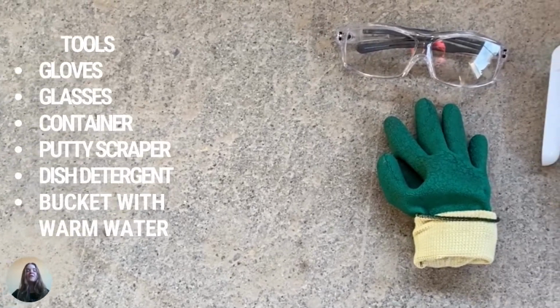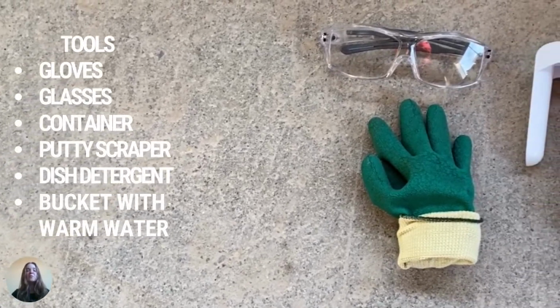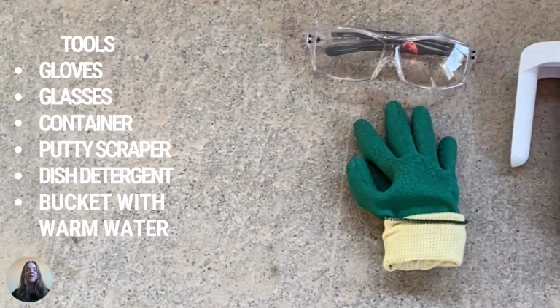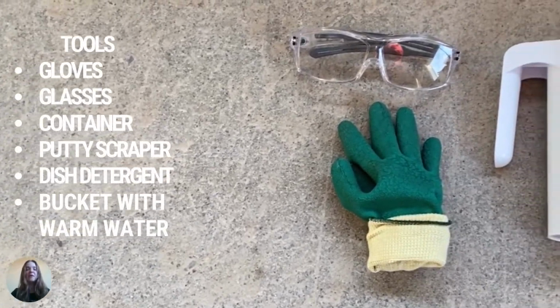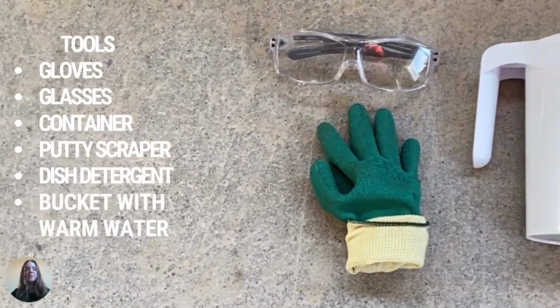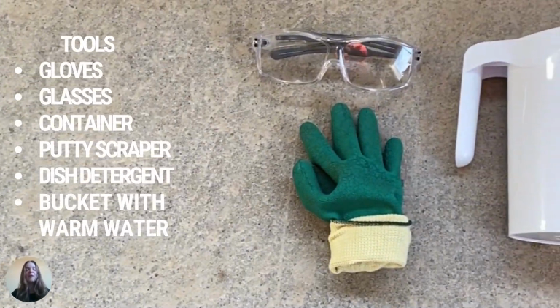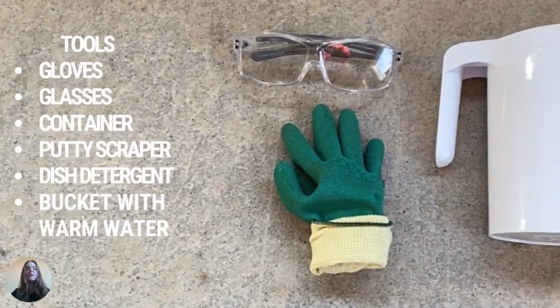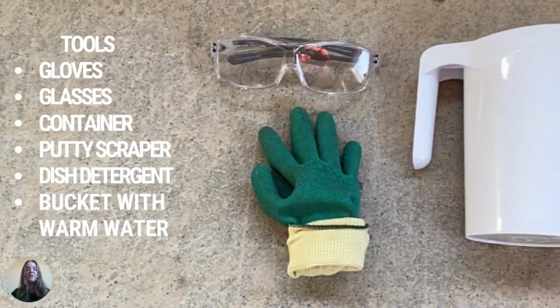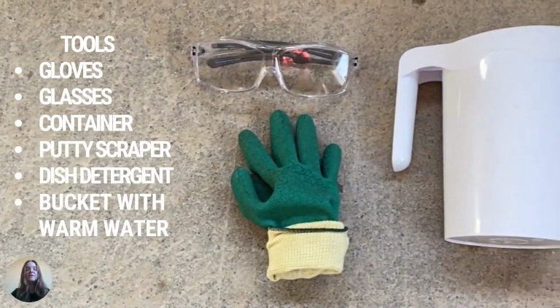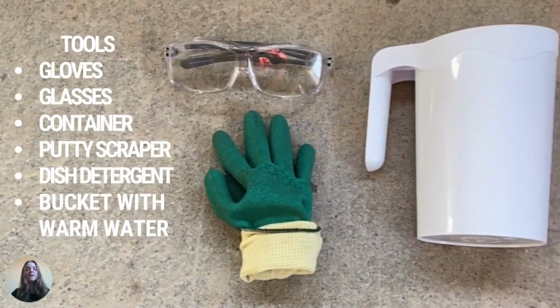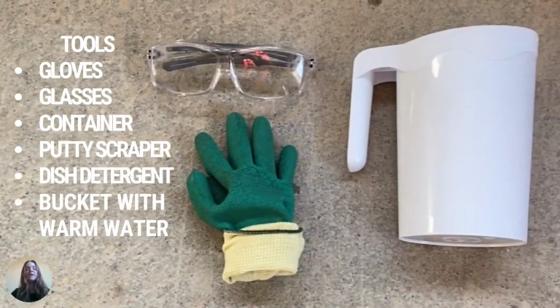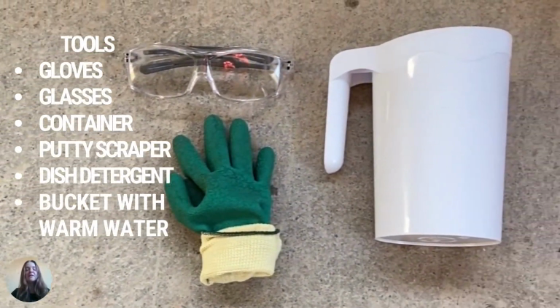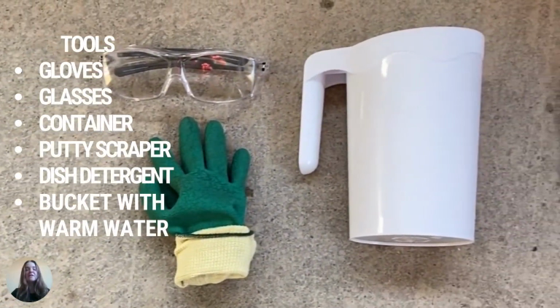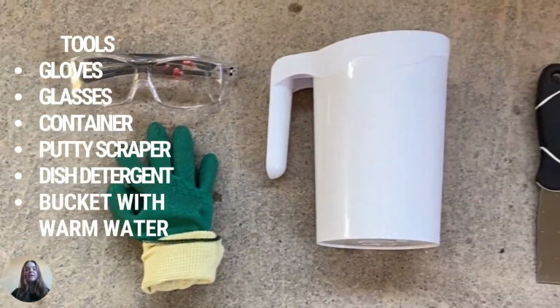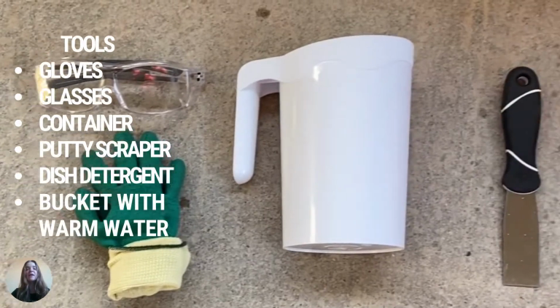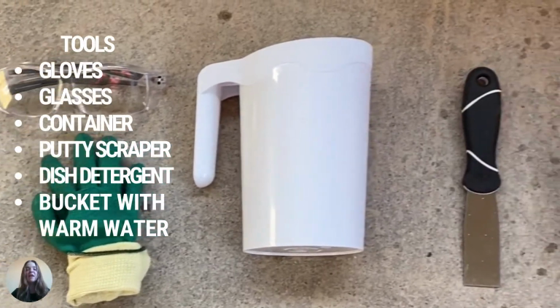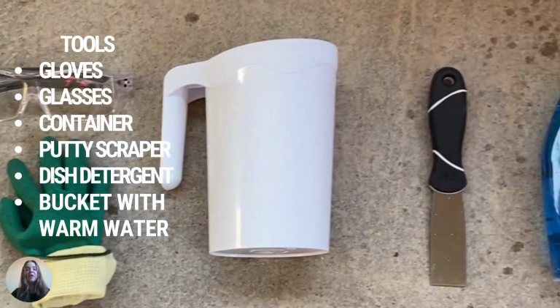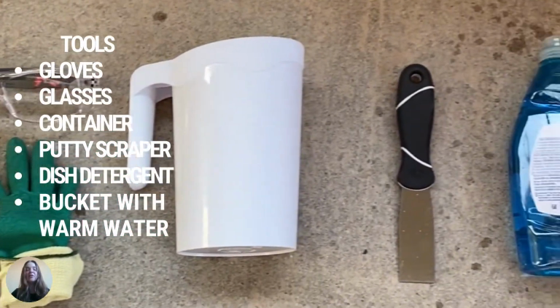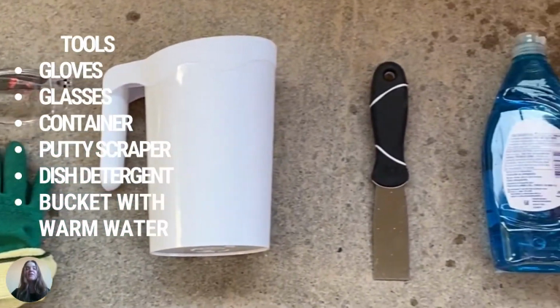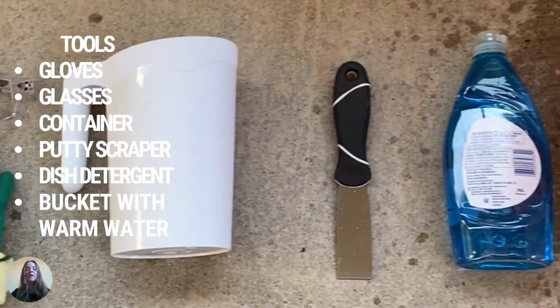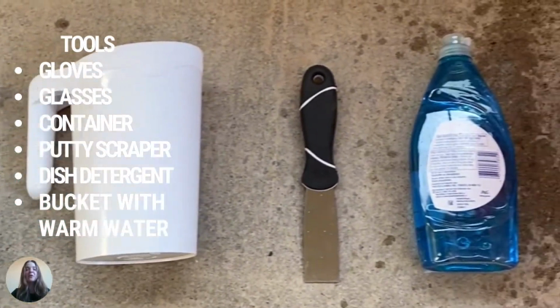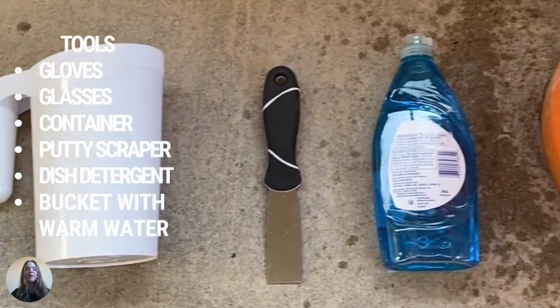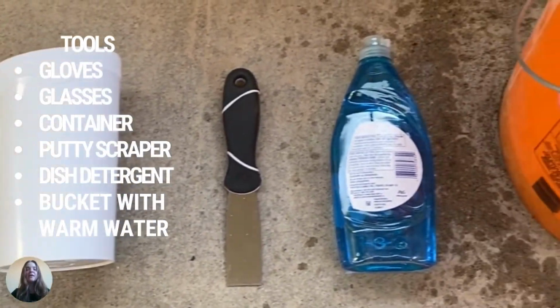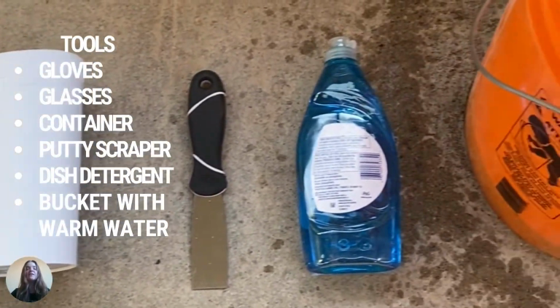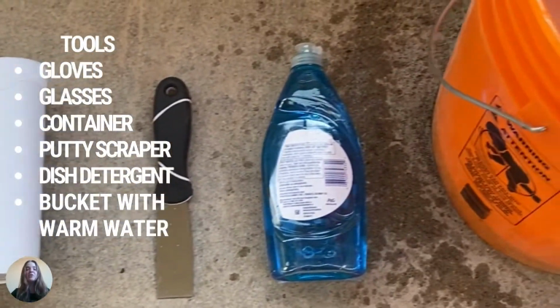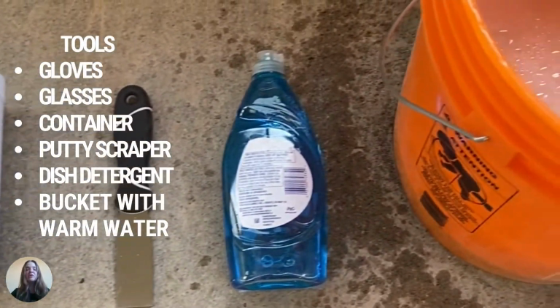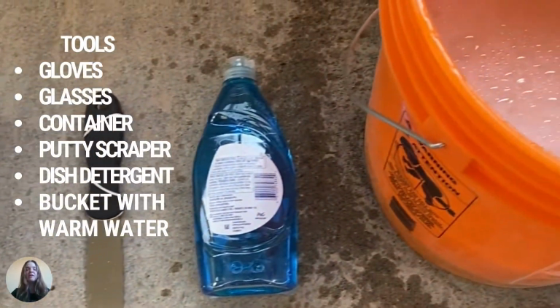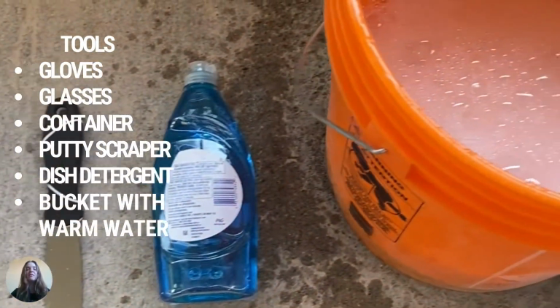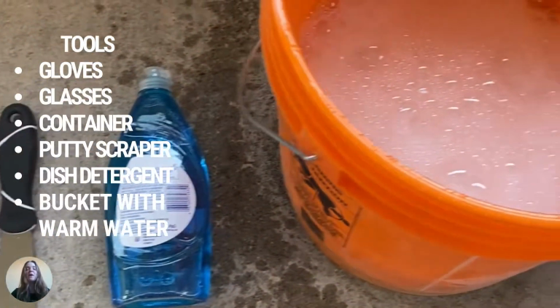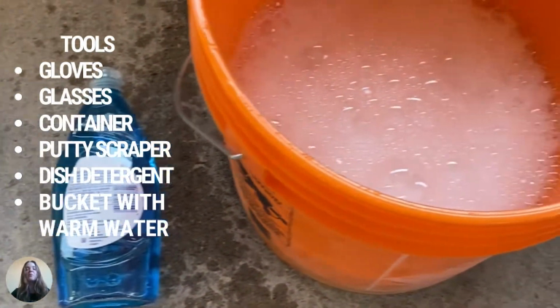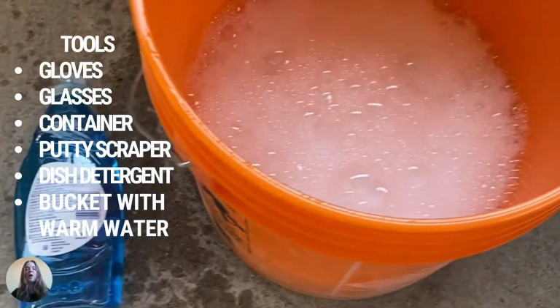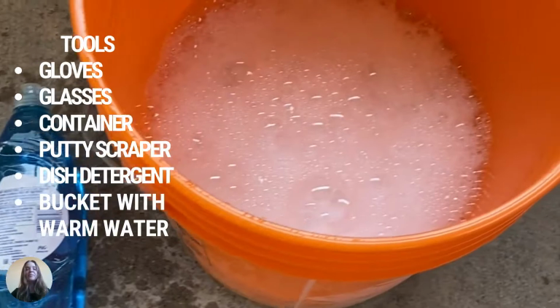The tools that you will need are gloves, glasses, a container, a putty scraper, dish detergent, and a bucket with warm water.